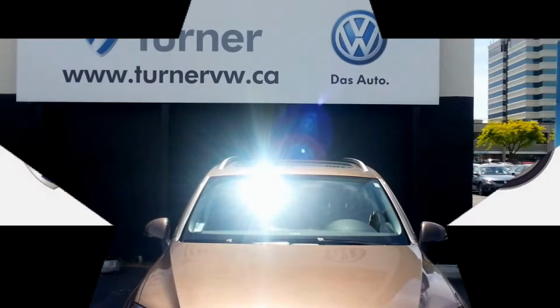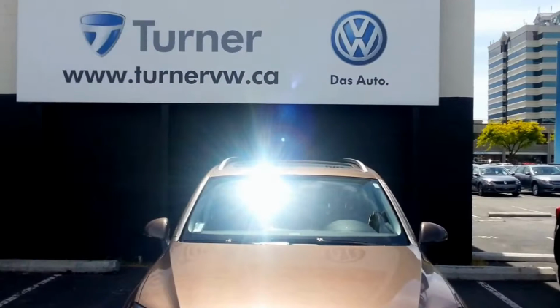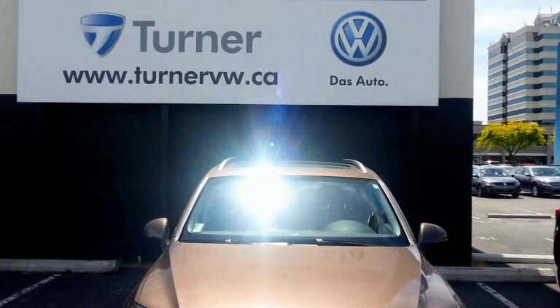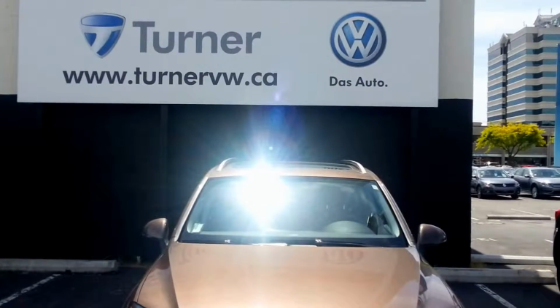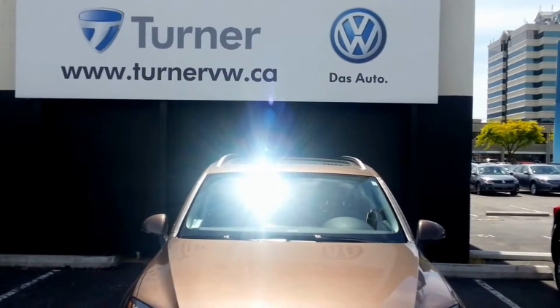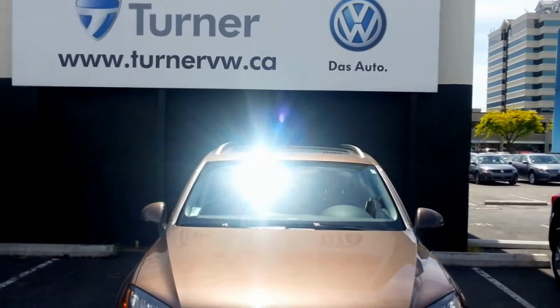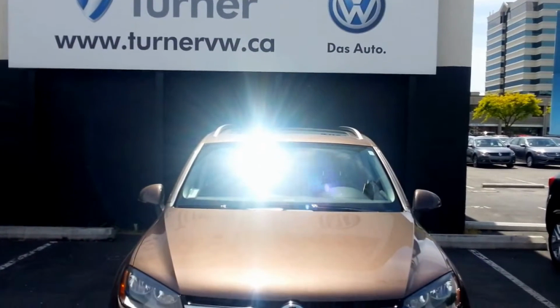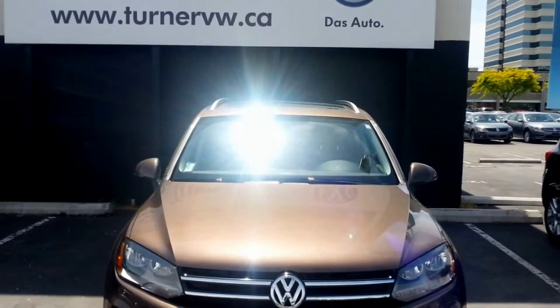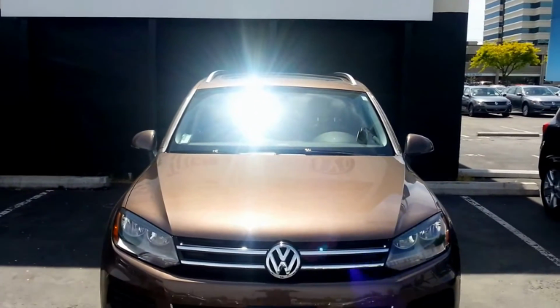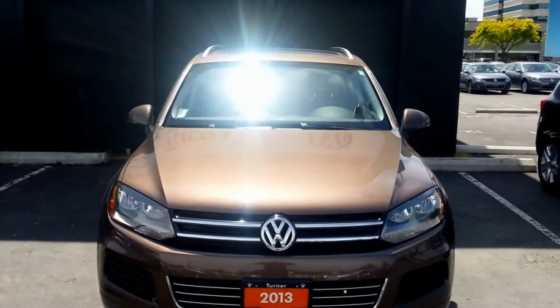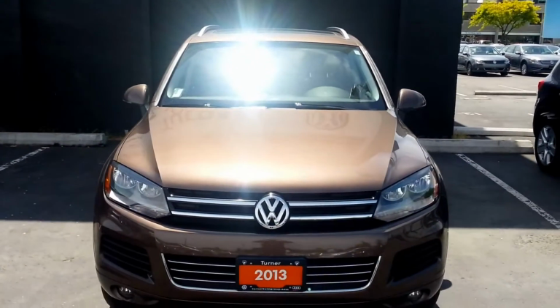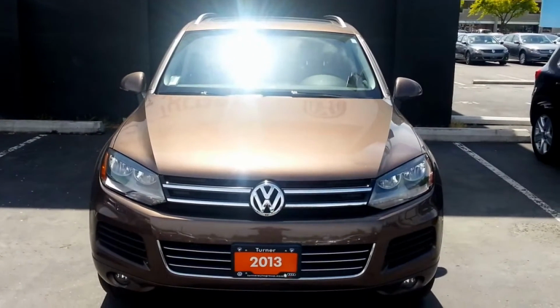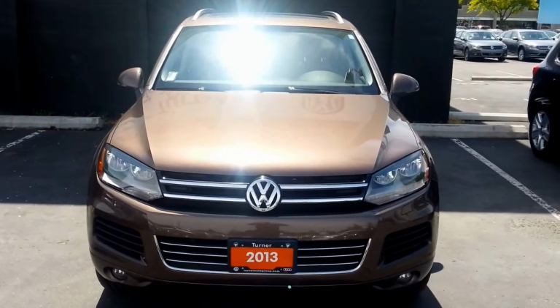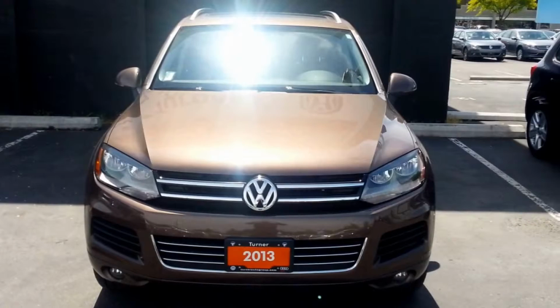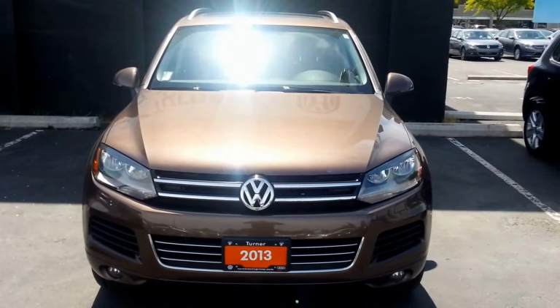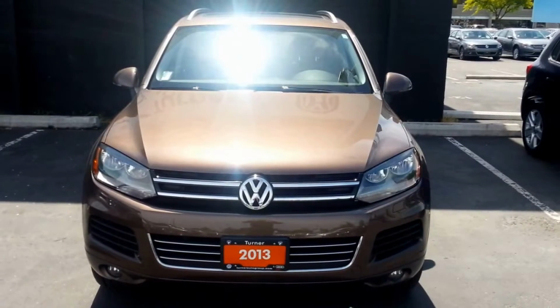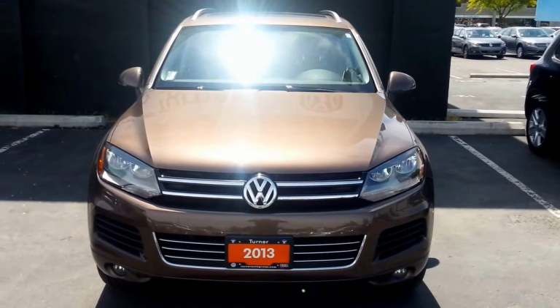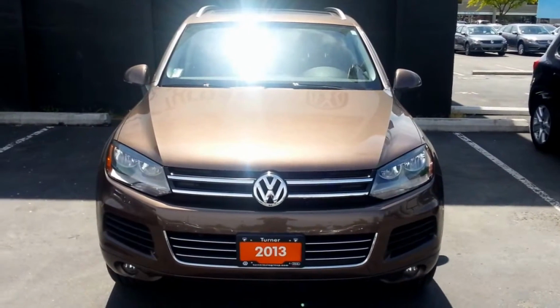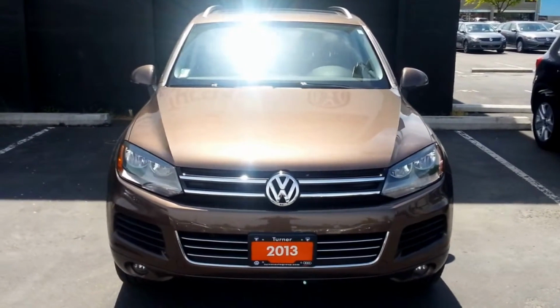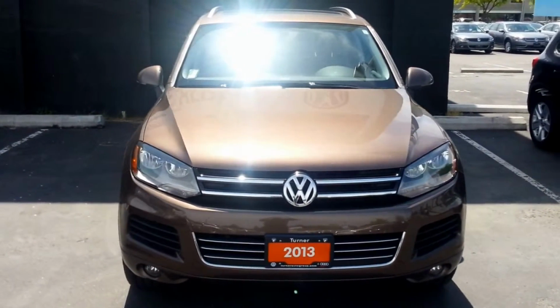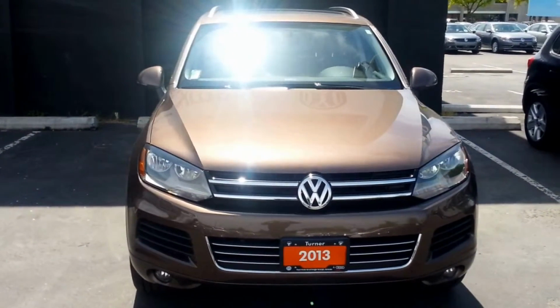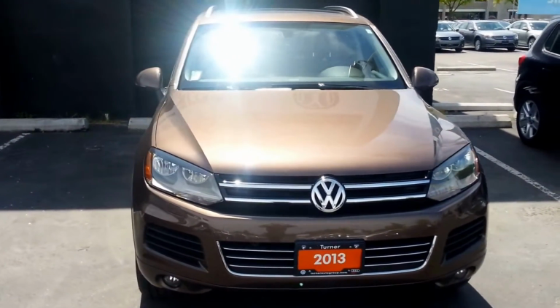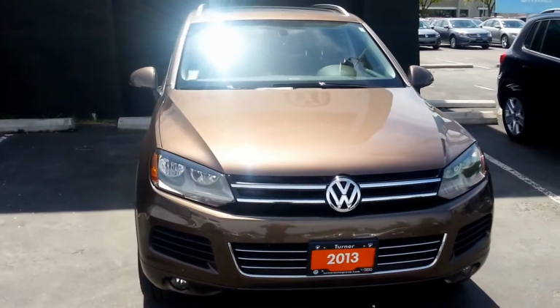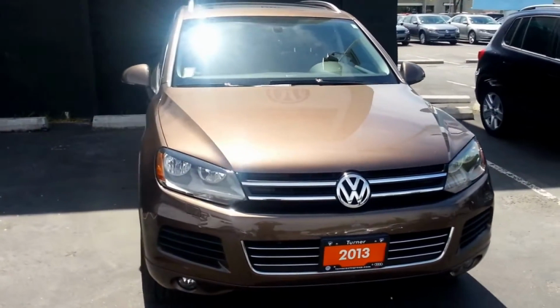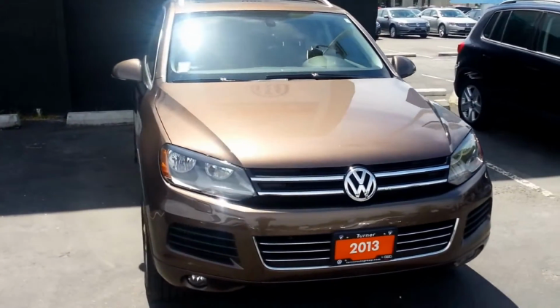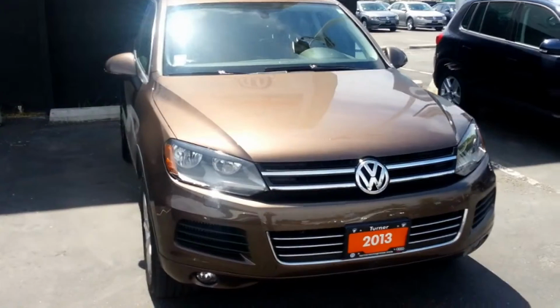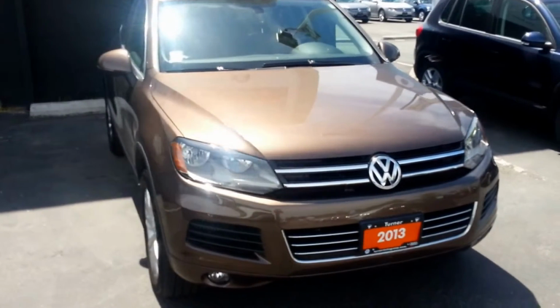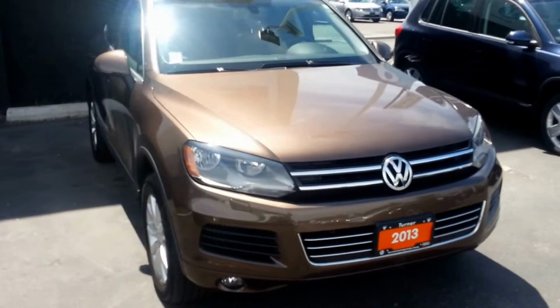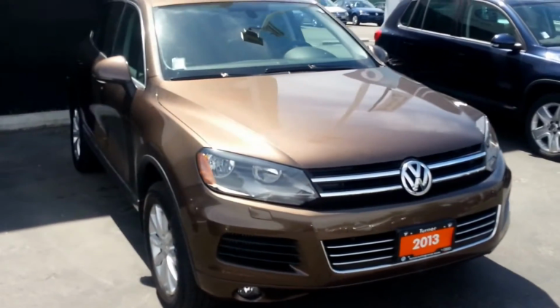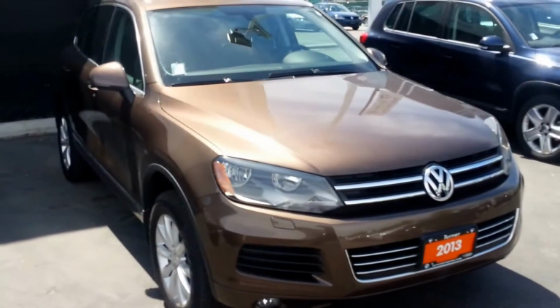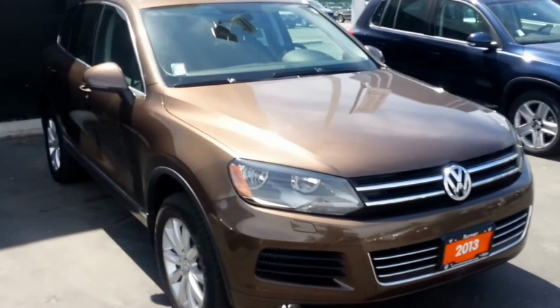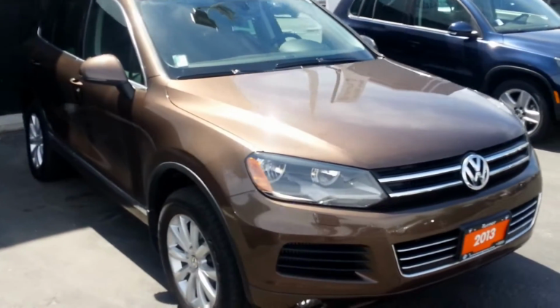Jason here at Turner Volkswagen Kelowna. Today we're looking at a 2013 Volkswagen Touareg TDI. This is the 3 liter TDI which produces 240 horsepower and 406 foot-pounds of torque.